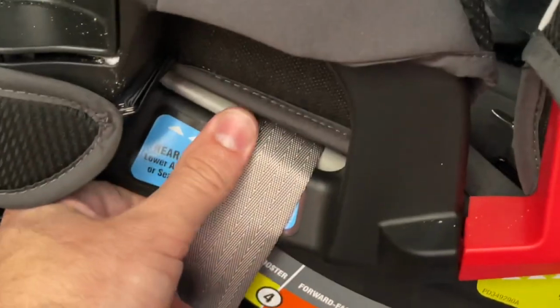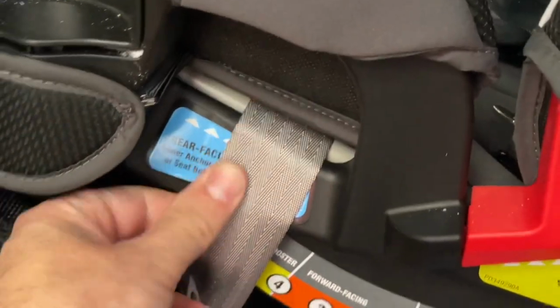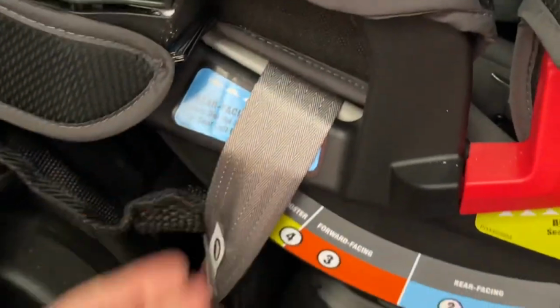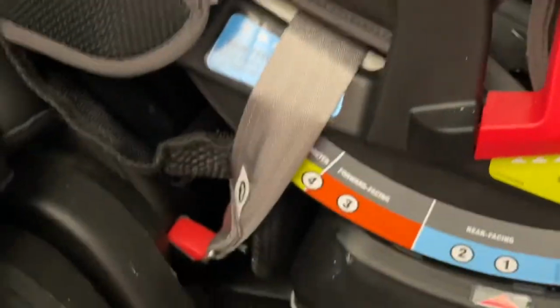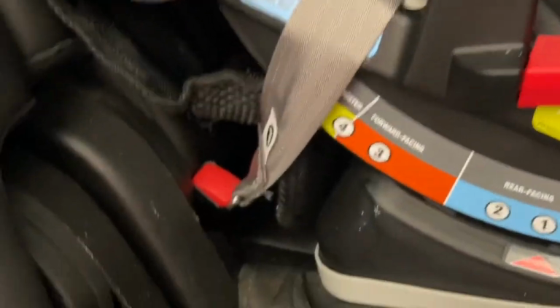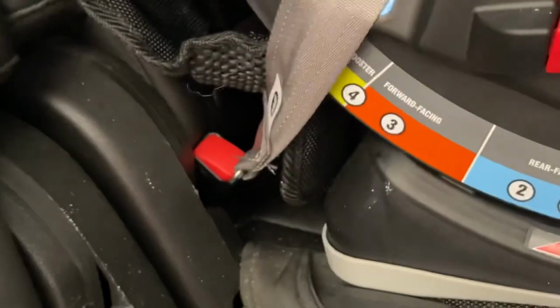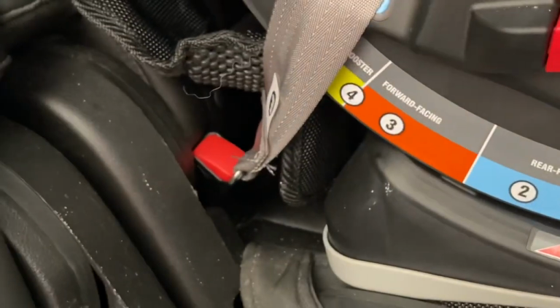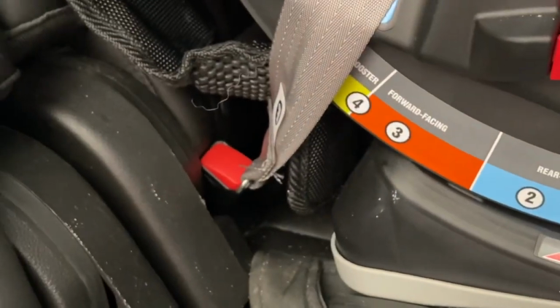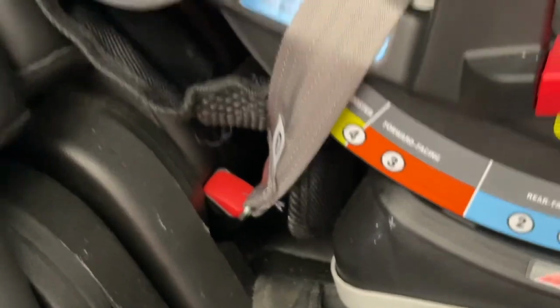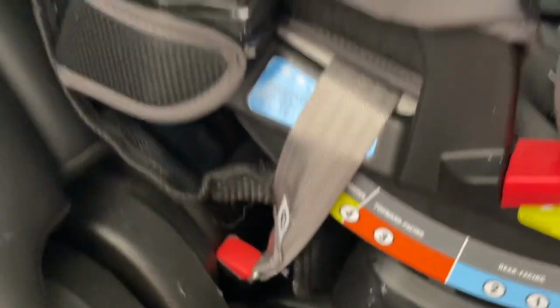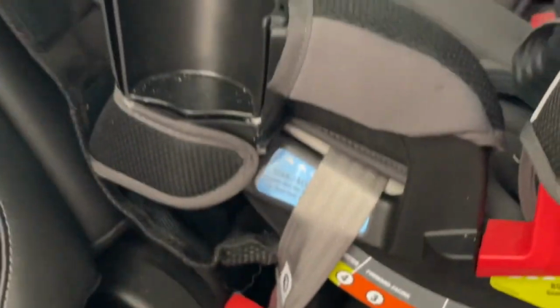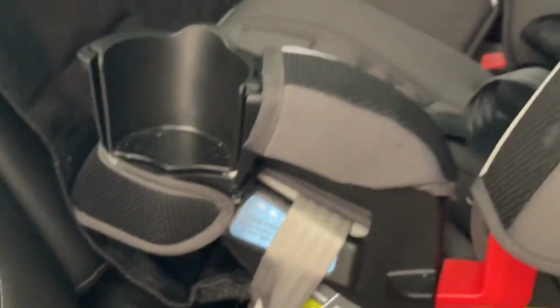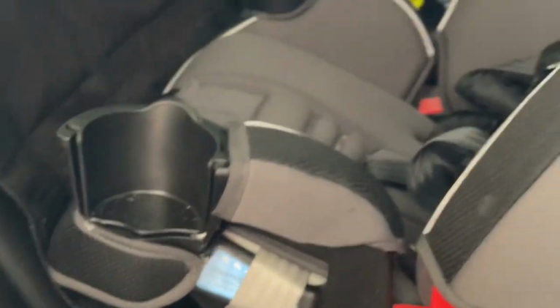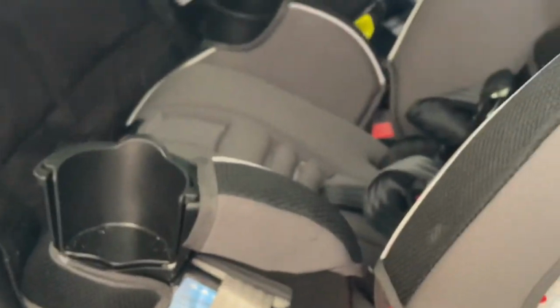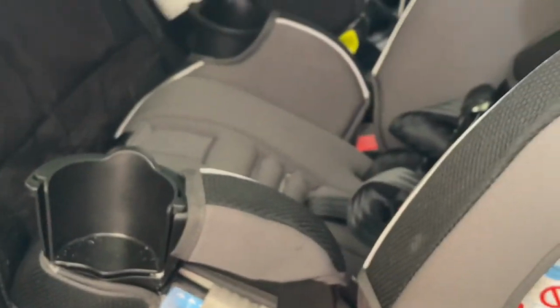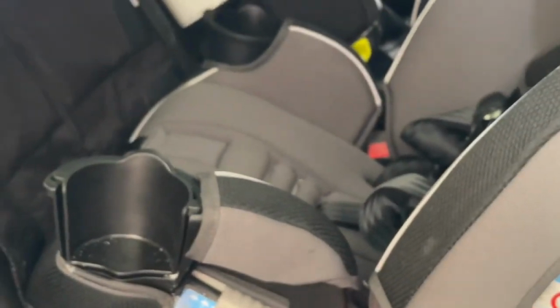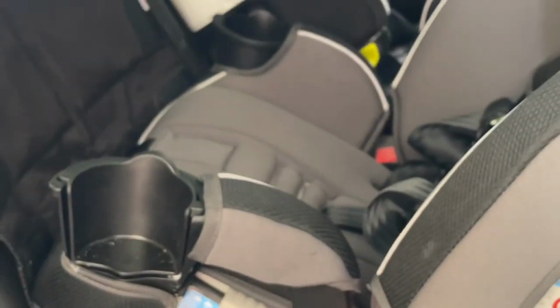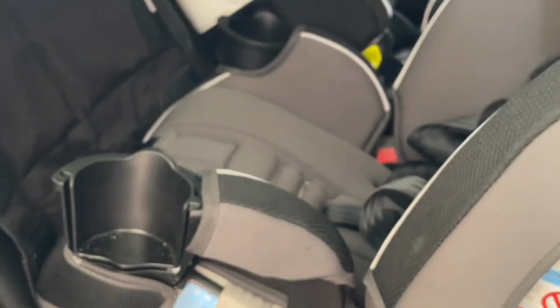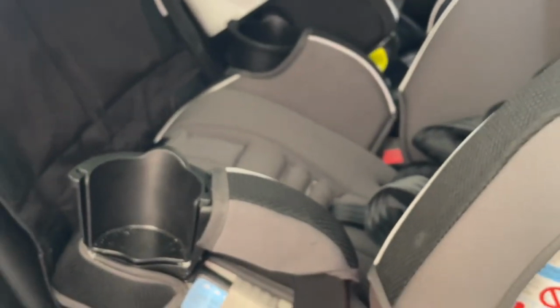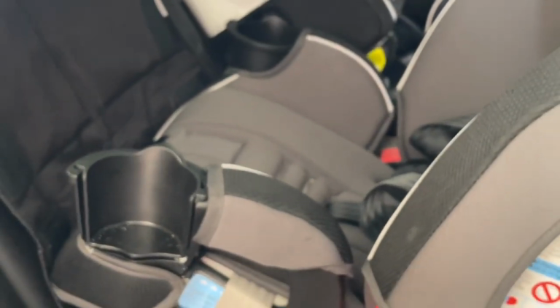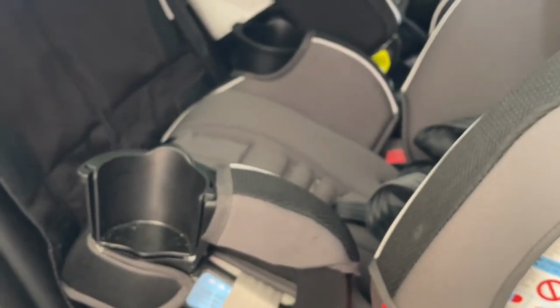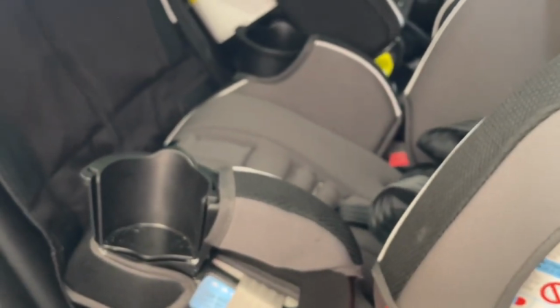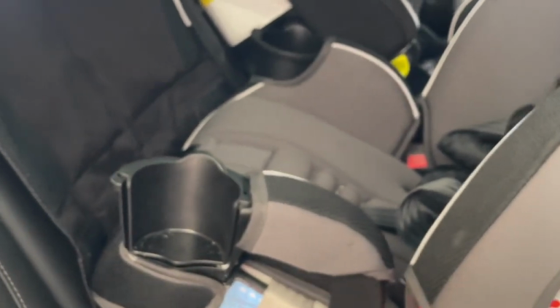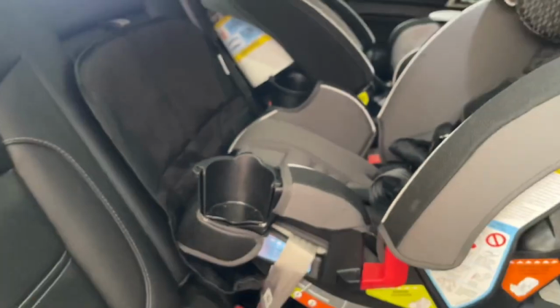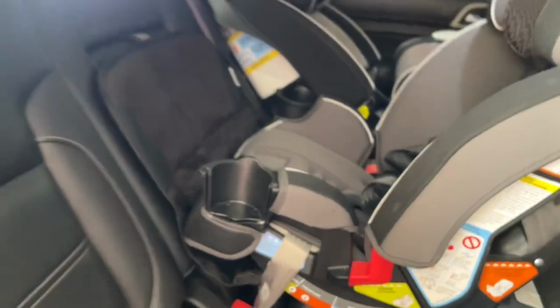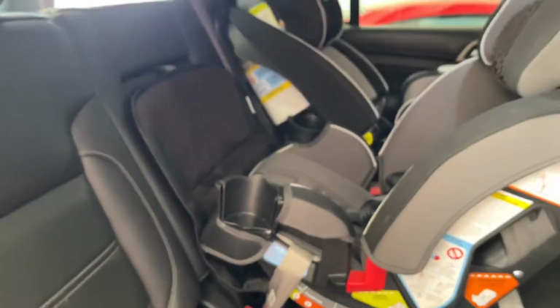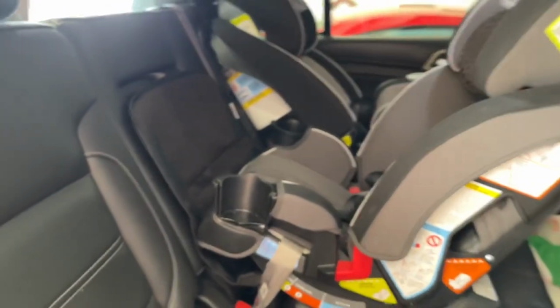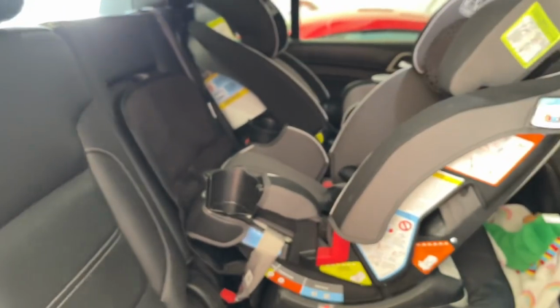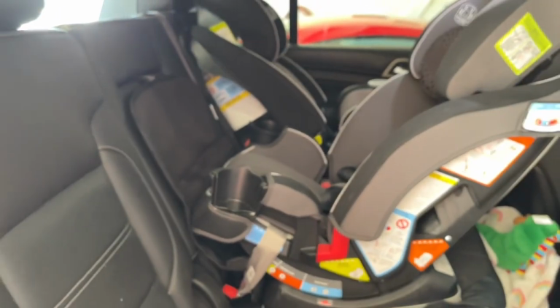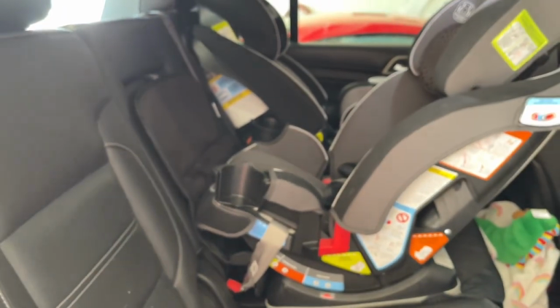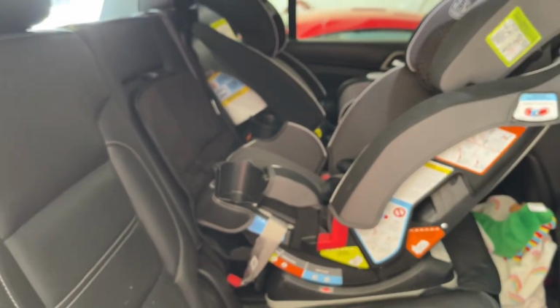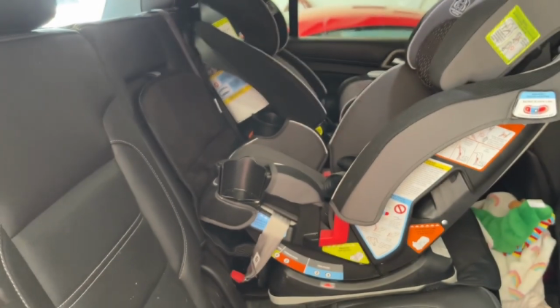This is a cheaper car seat as far as price — a little less expensive — but they still have the main things that I was looking for that I really liked about the other one.